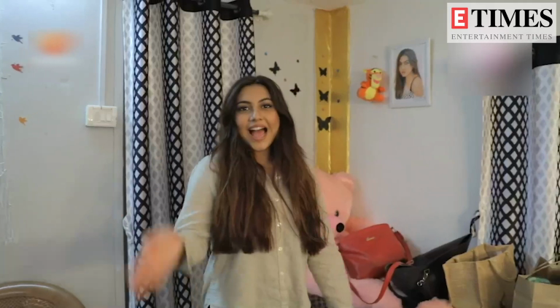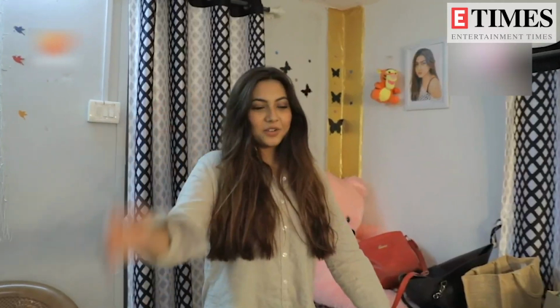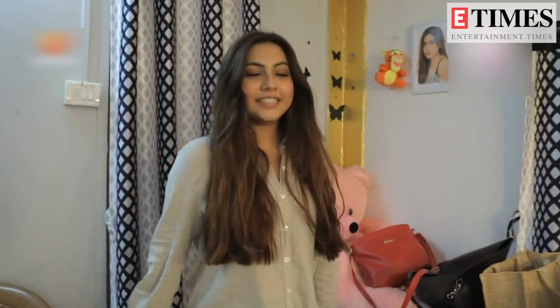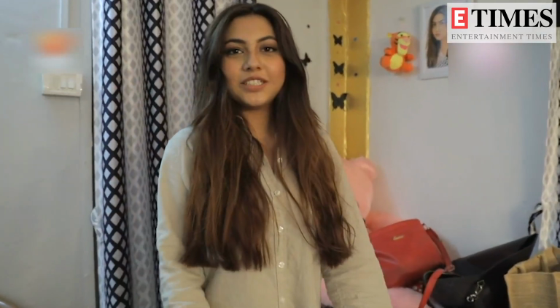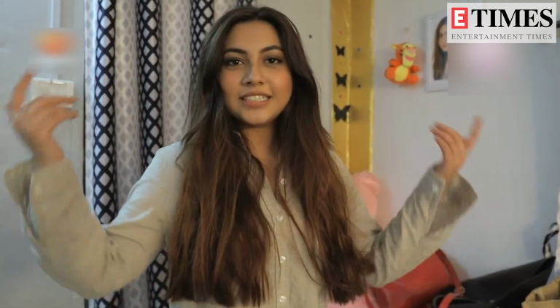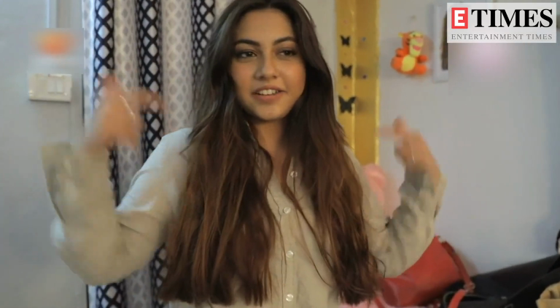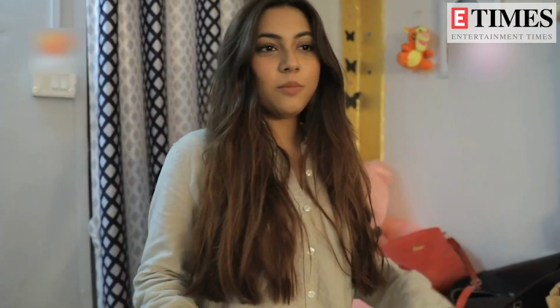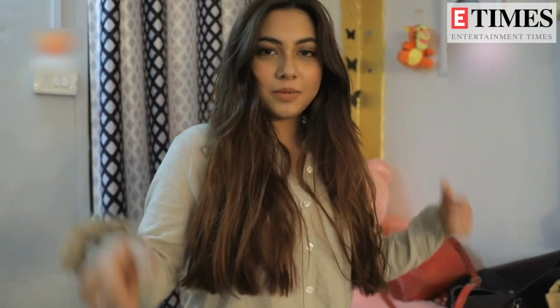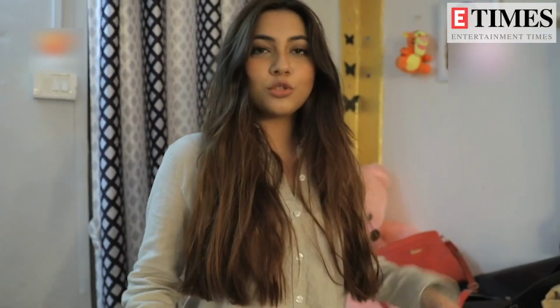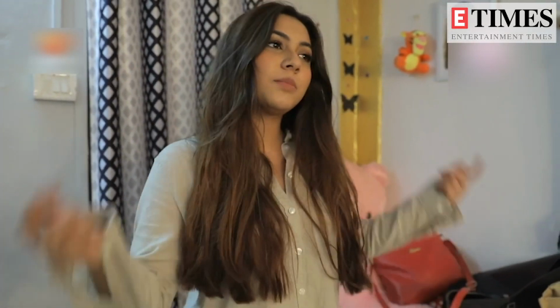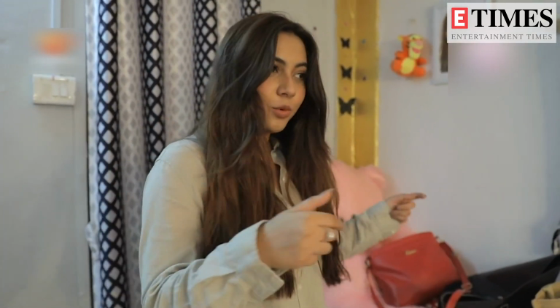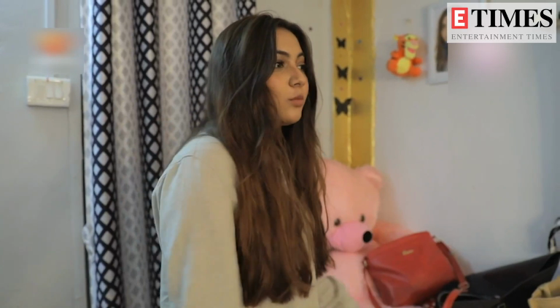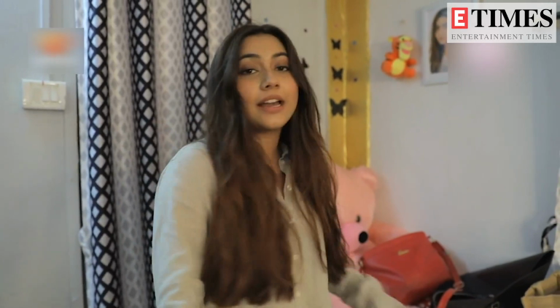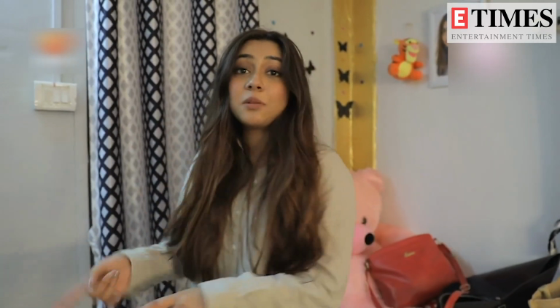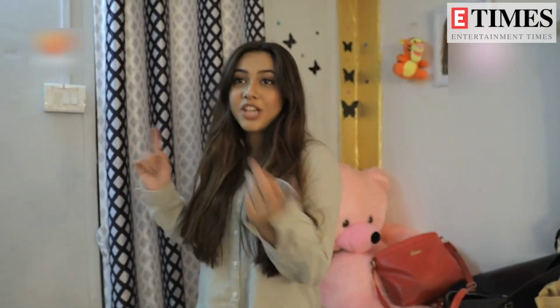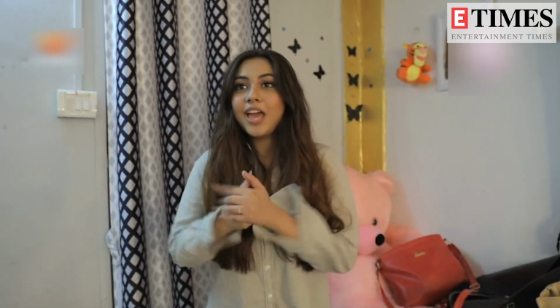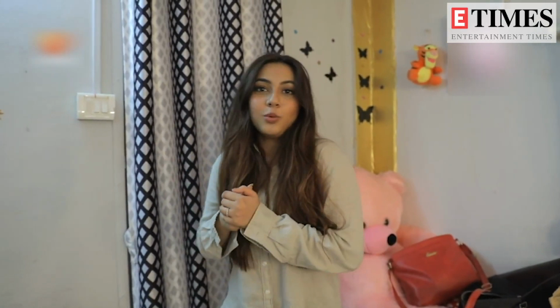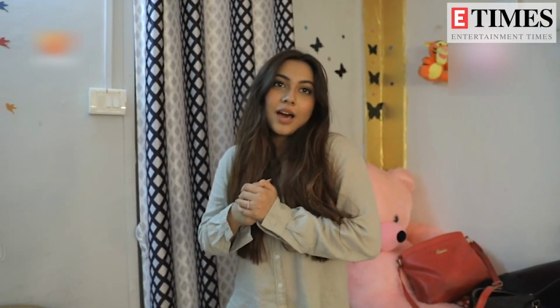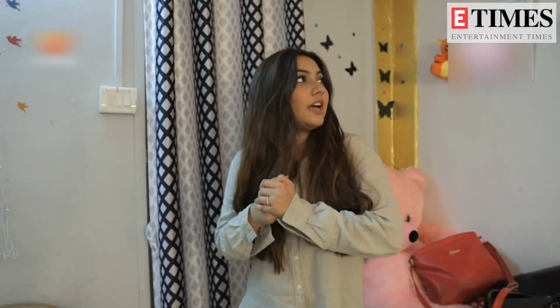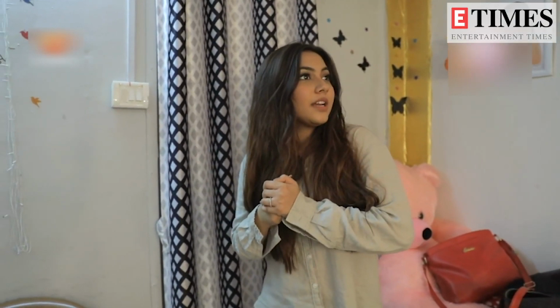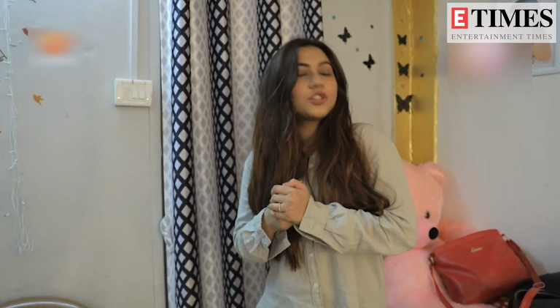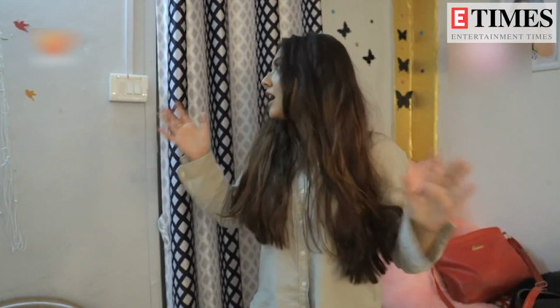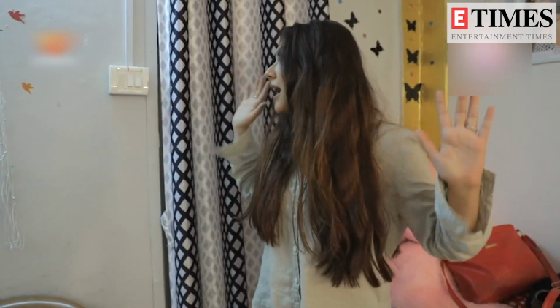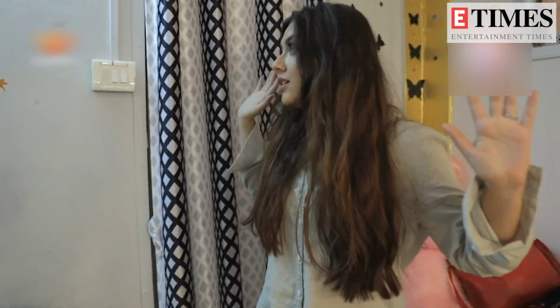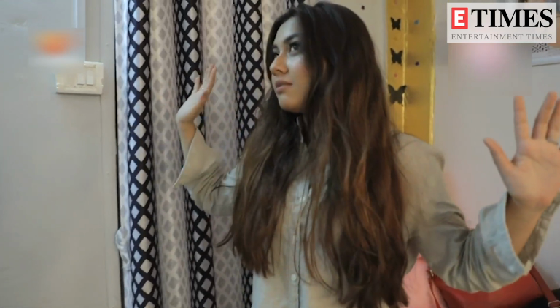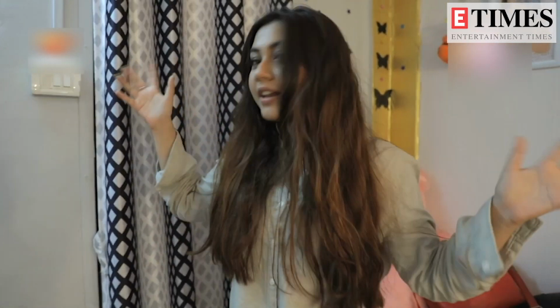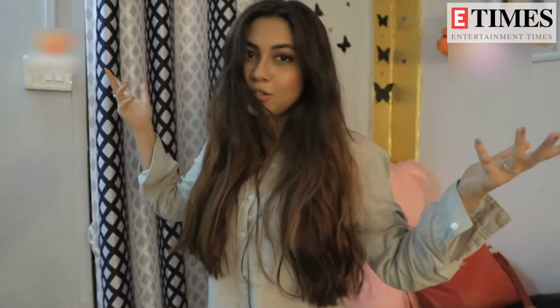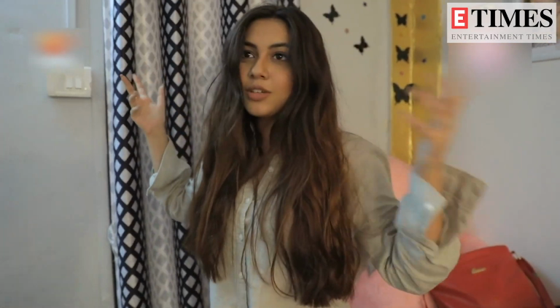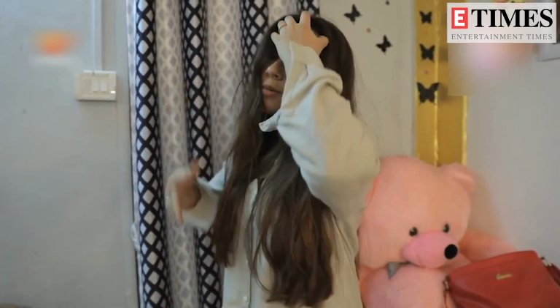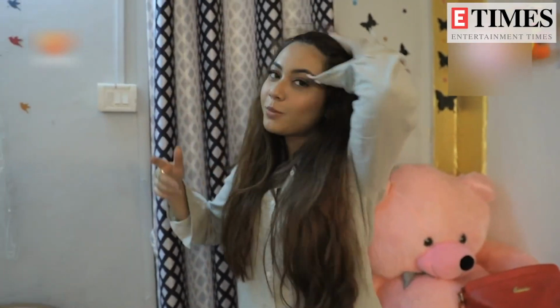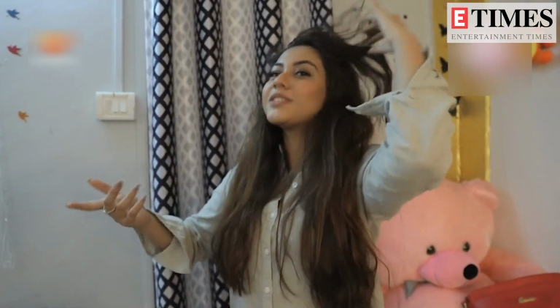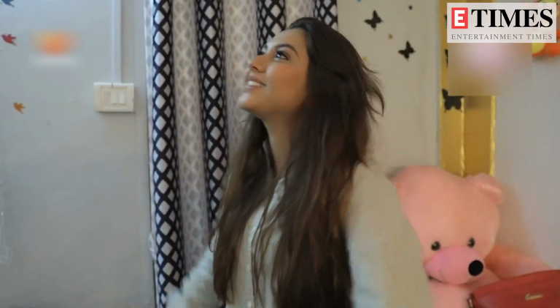Hi everybody, so this is Reem and I am in my makeup room. I have to go to Kalyani's getup, so I have to give you a cute compact house tour because I have a lot of work in my makeup room.